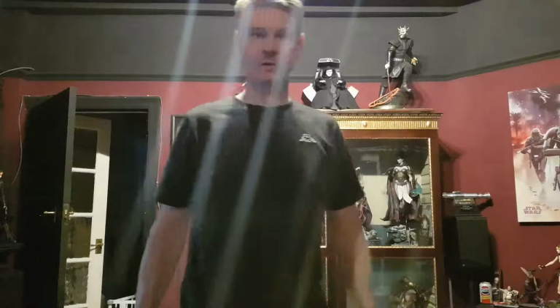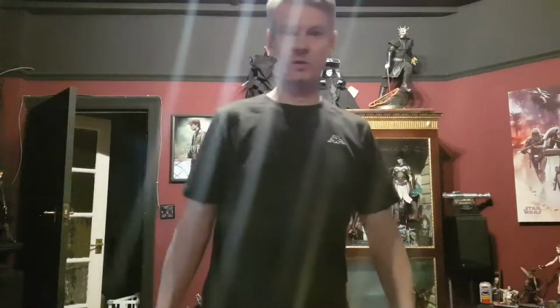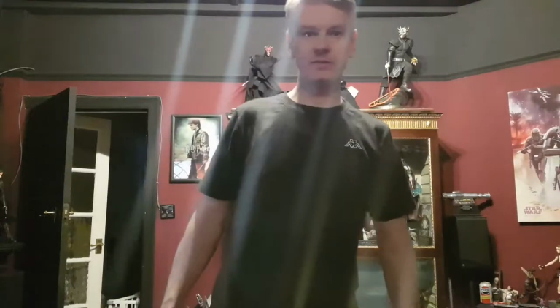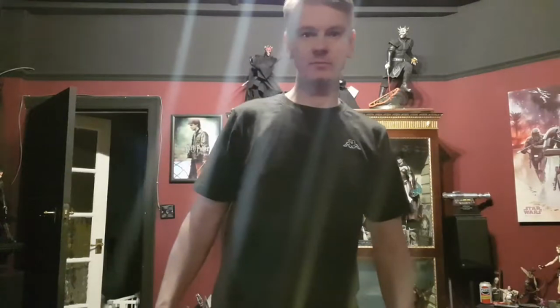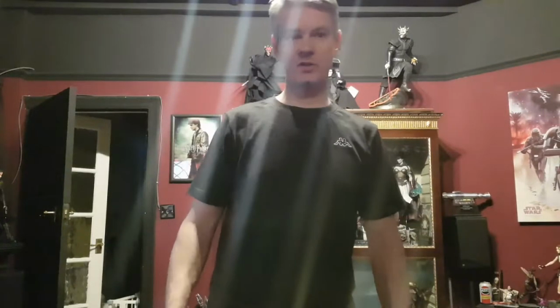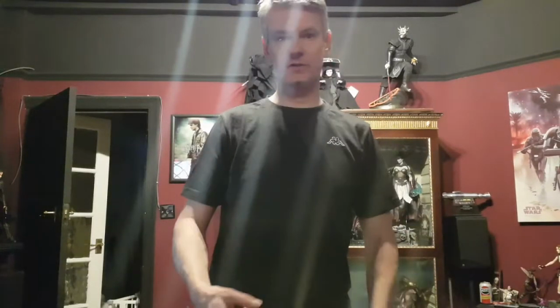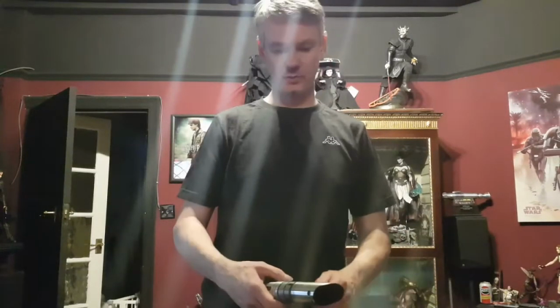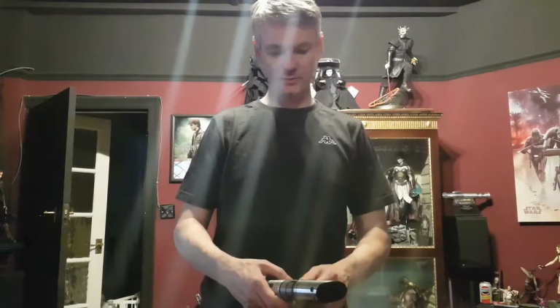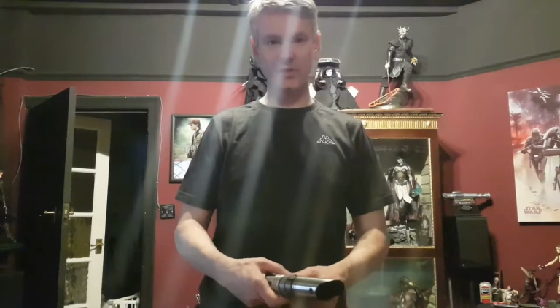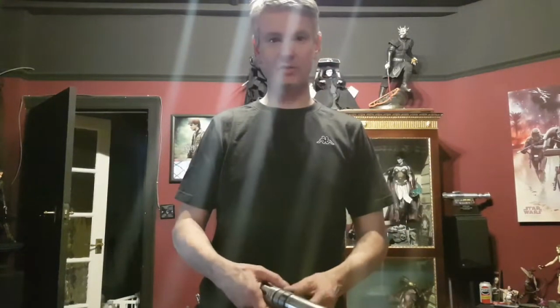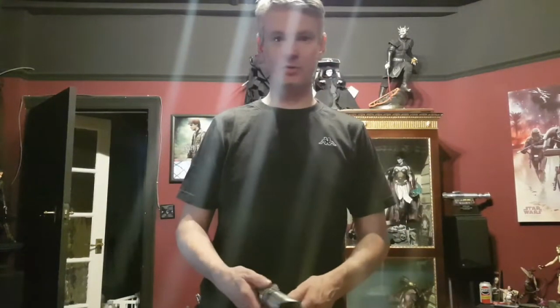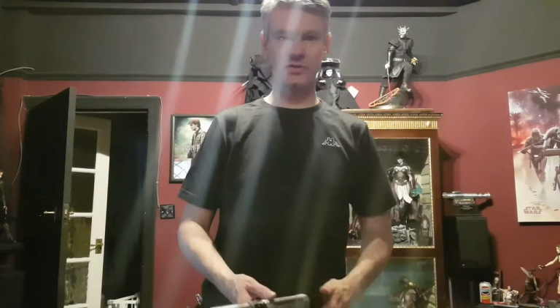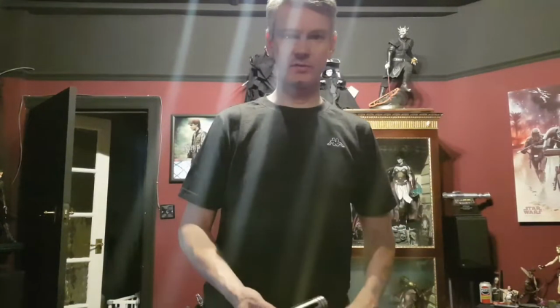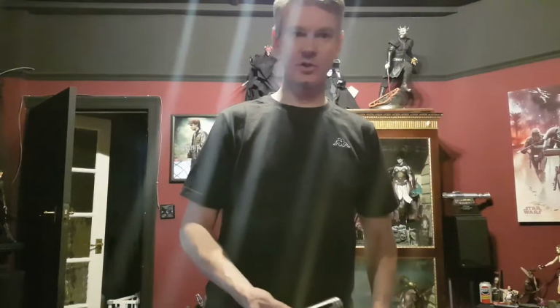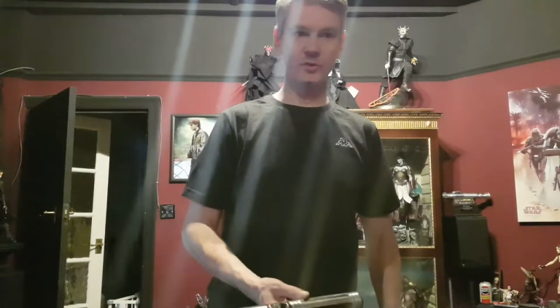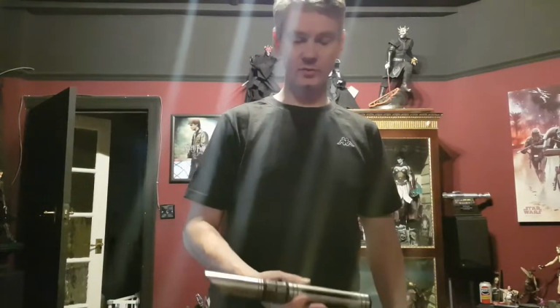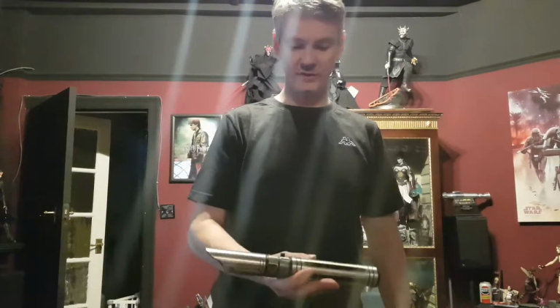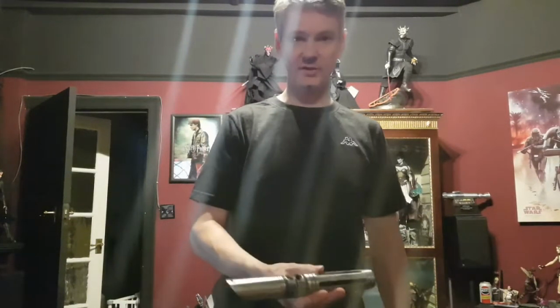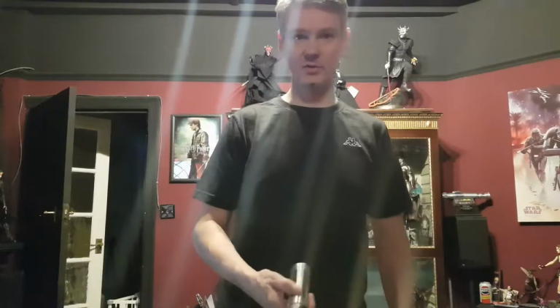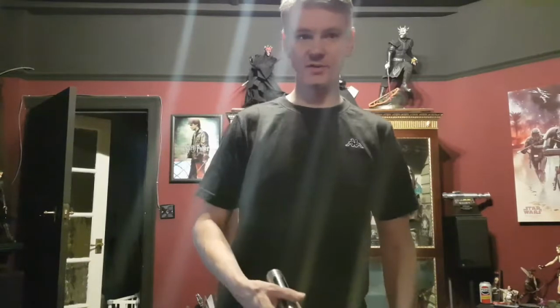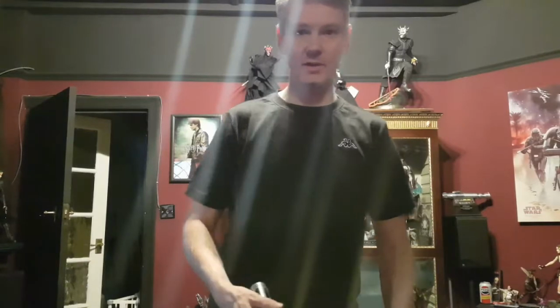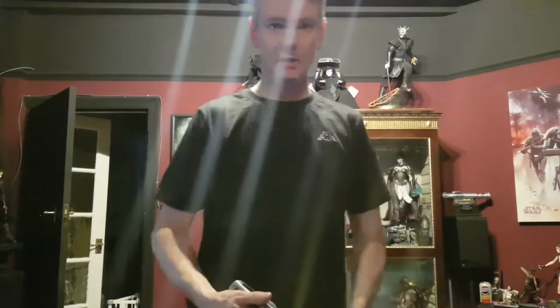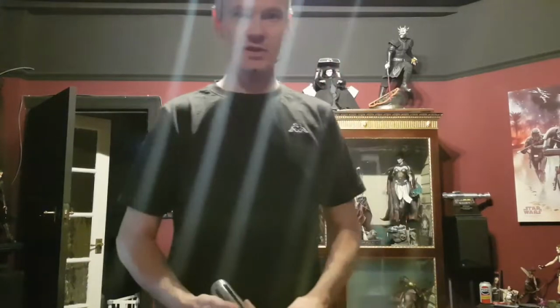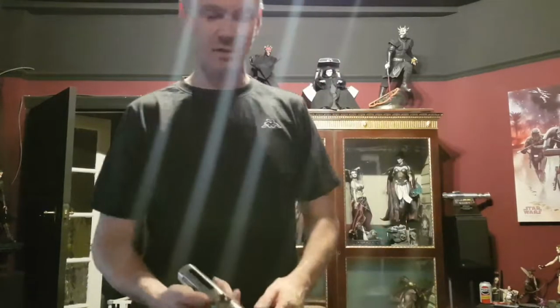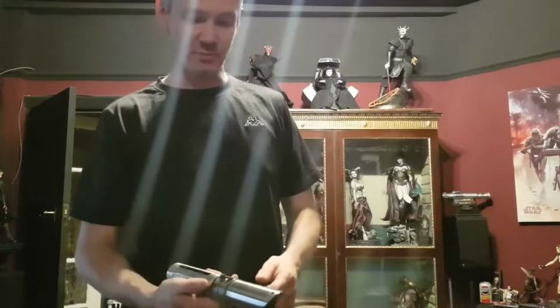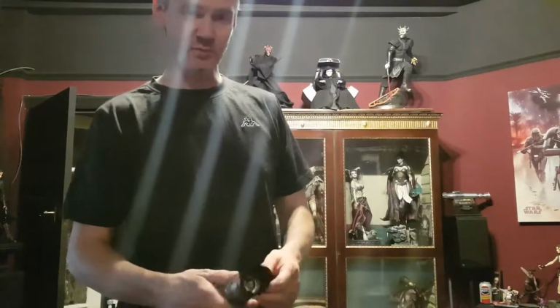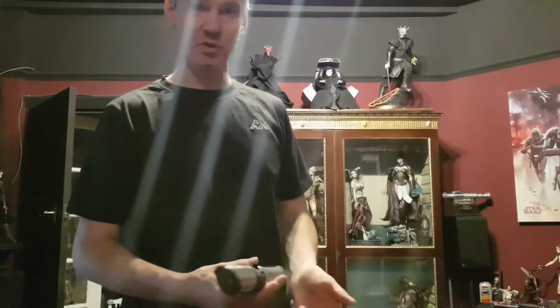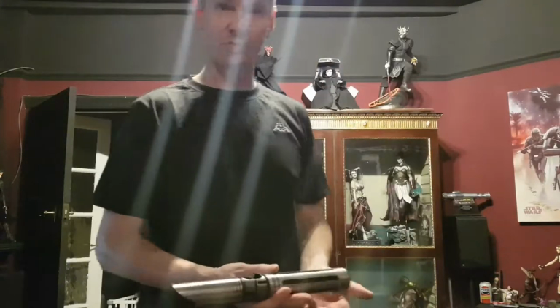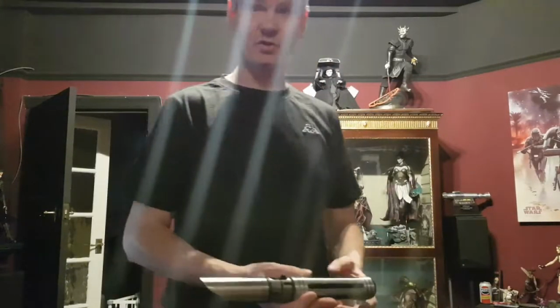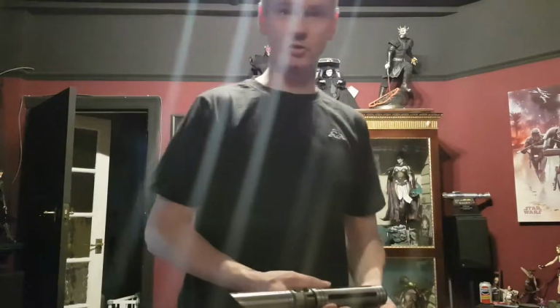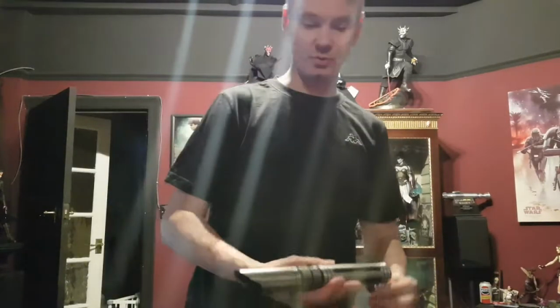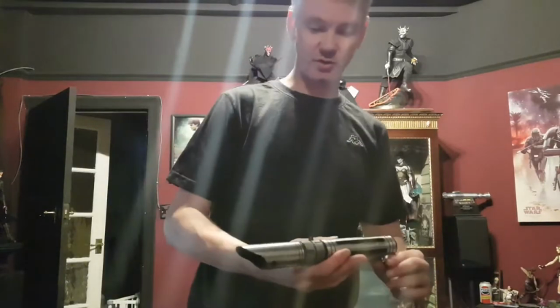Hey guys, Bob Barter from Bespin Custom Props, the Rebel Armoury Forum FX Sabres. Bespin Custom Props on YouTube, obviously, because you're watching it.